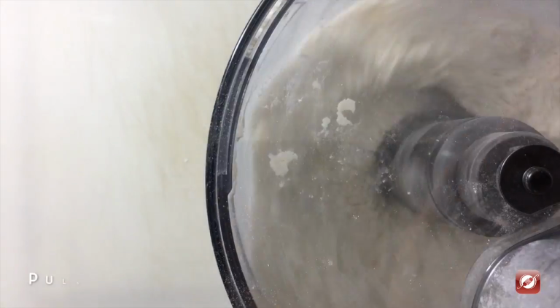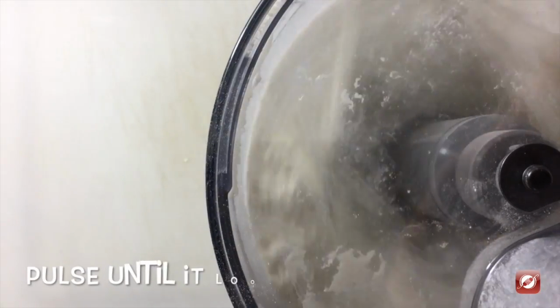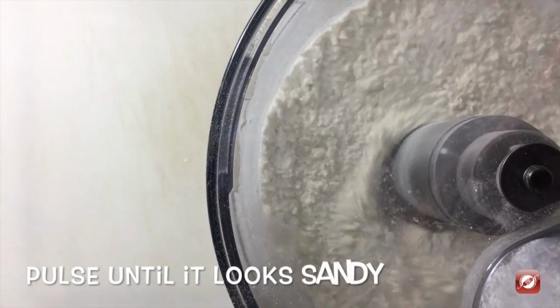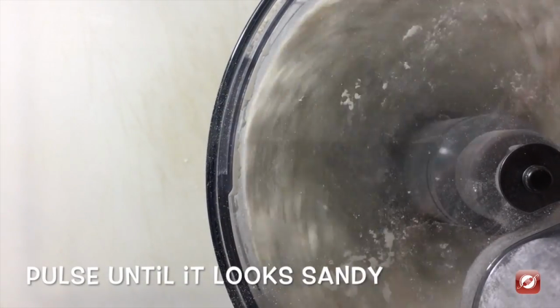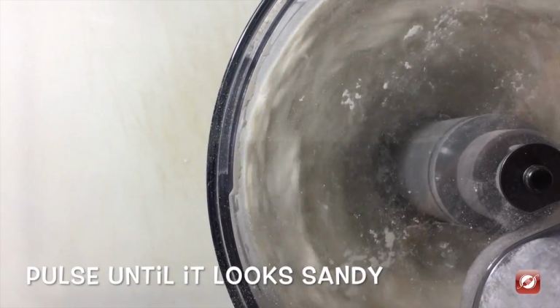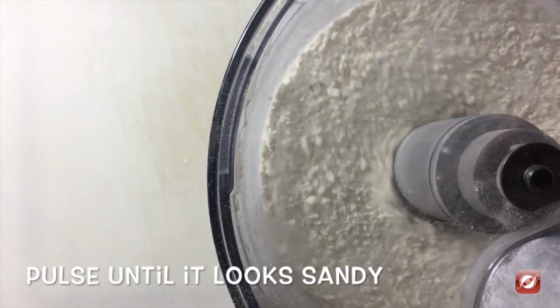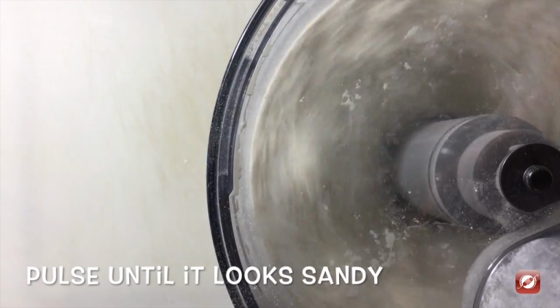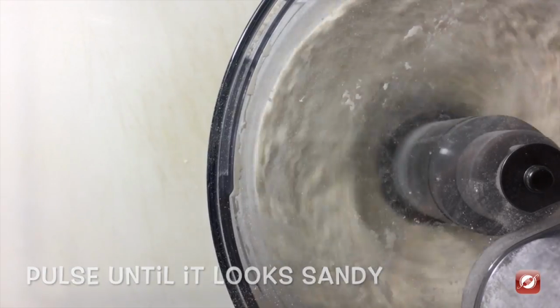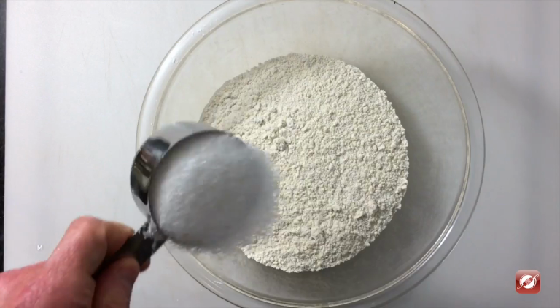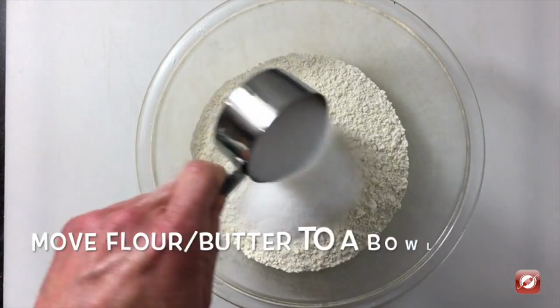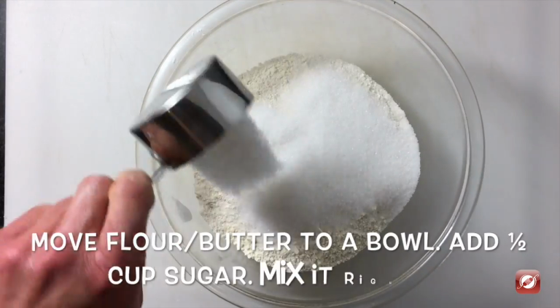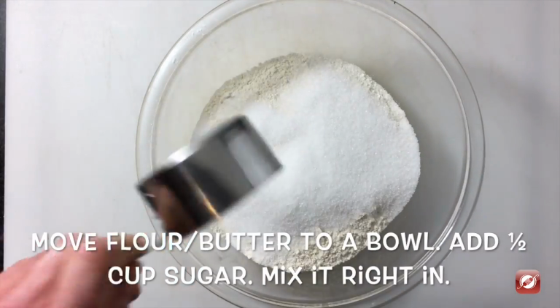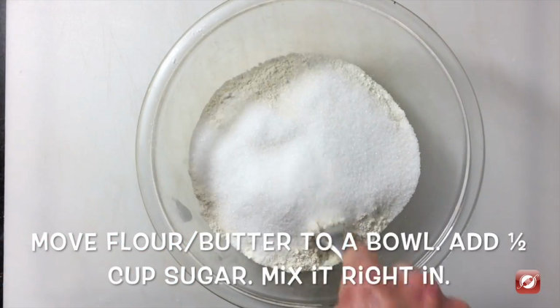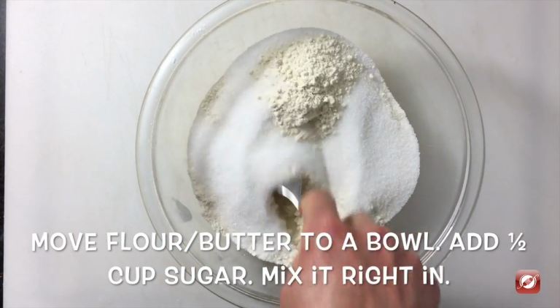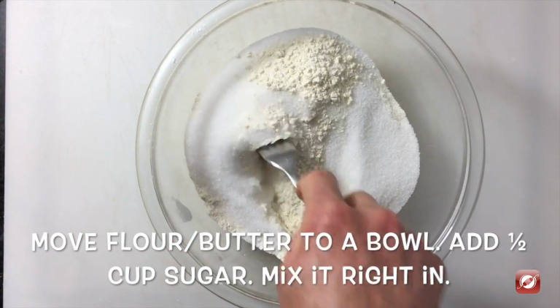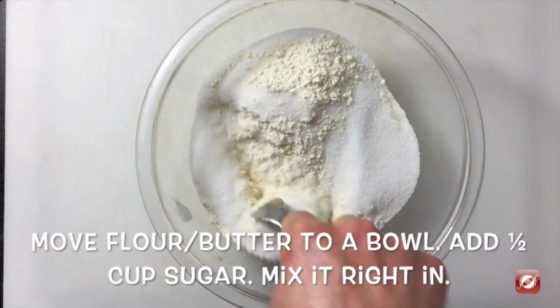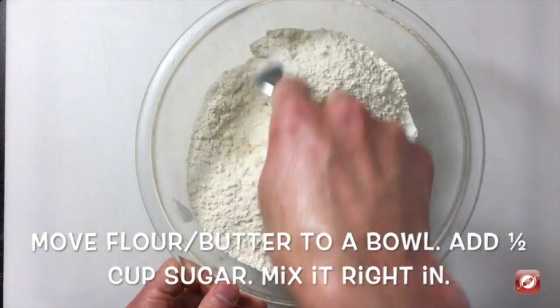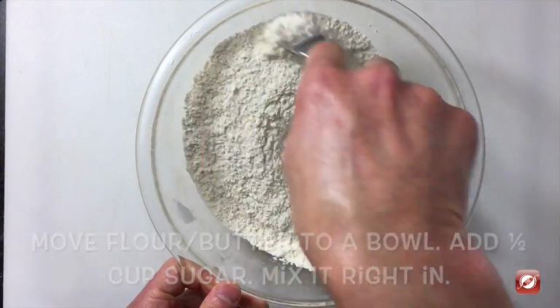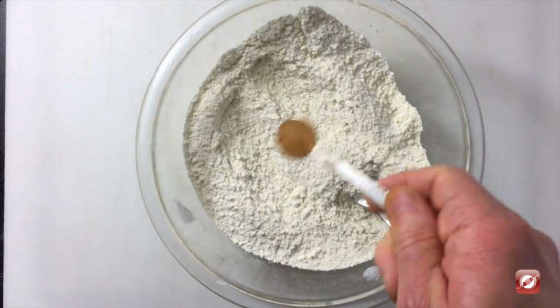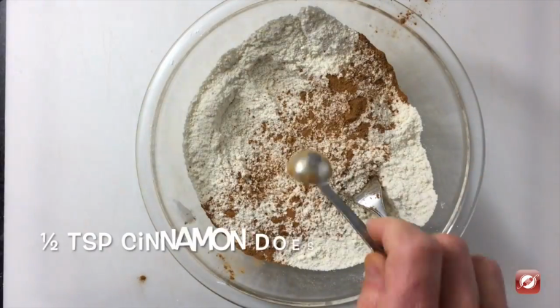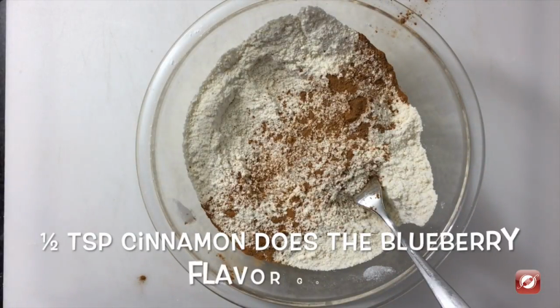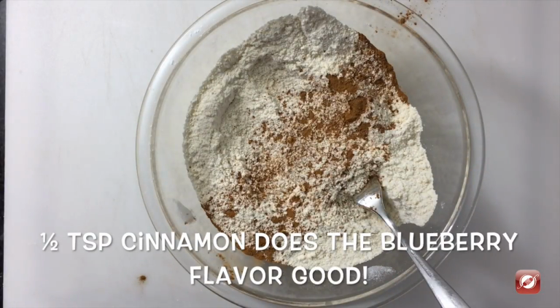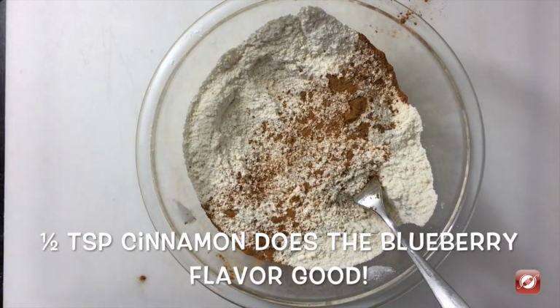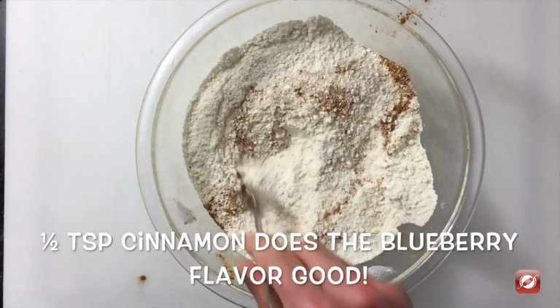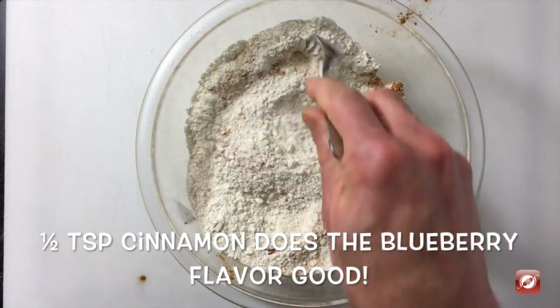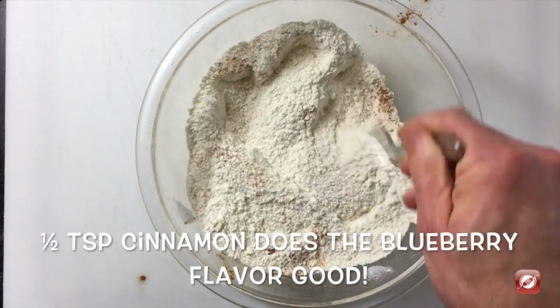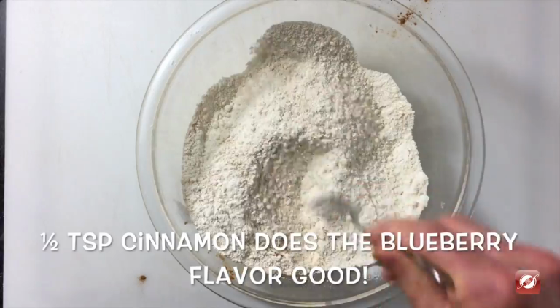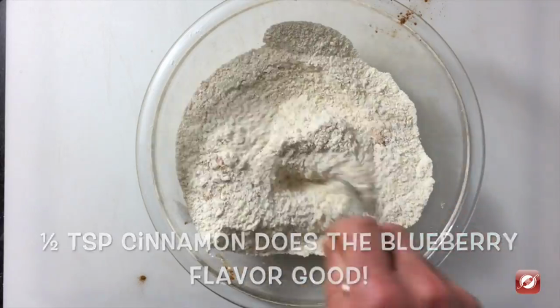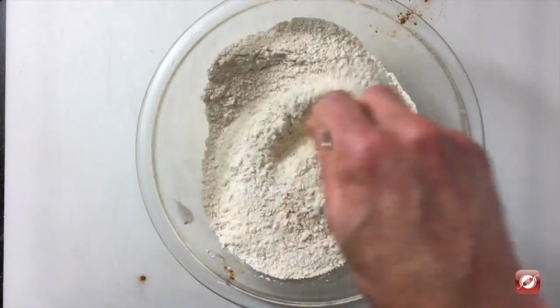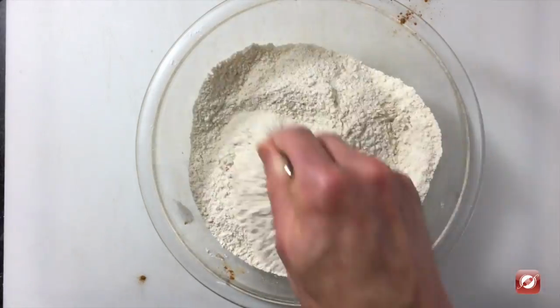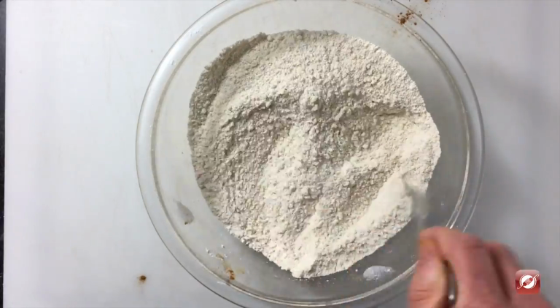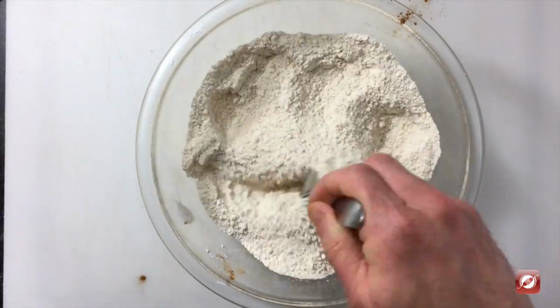I'm going to pulse this until it has a nice sandy texture and to it I'm going to add a half a cup of sugar, just mix that in with a fork, a half a teaspoon of cinnamon — just enough cinnamon to help bring out the flavor of the blueberries, not too much.